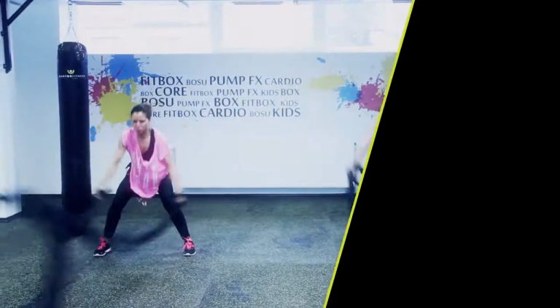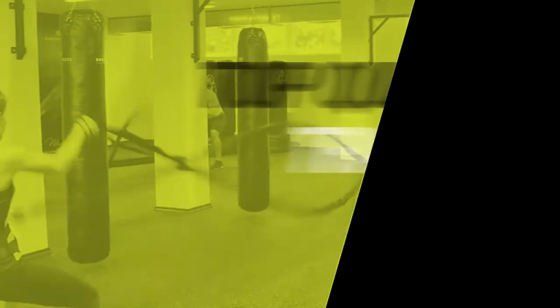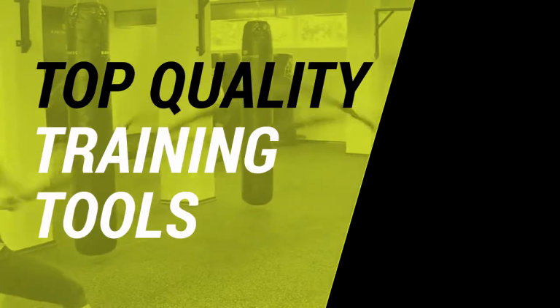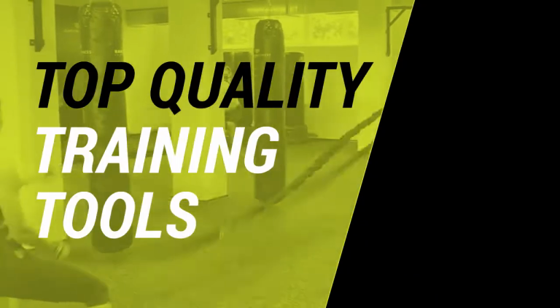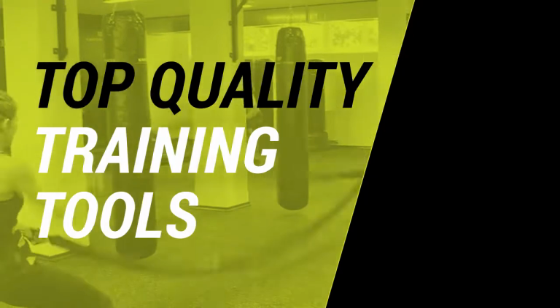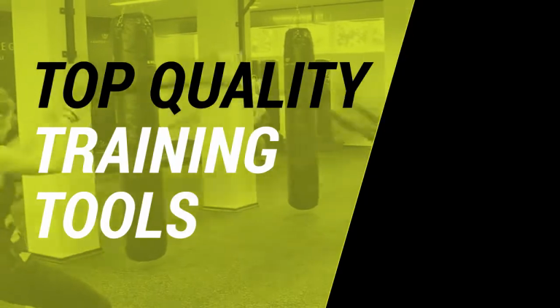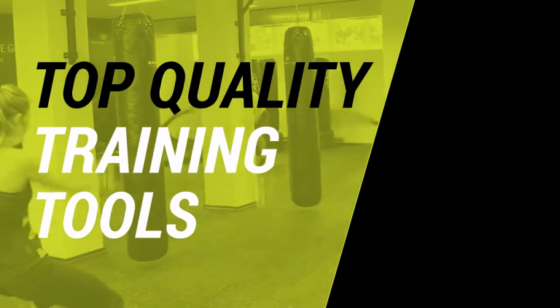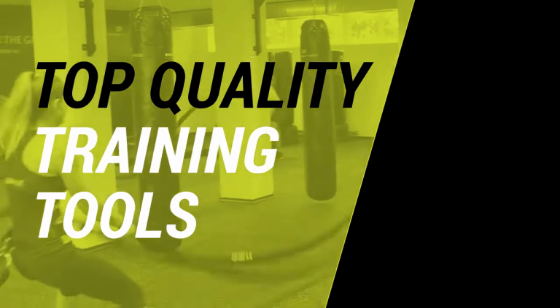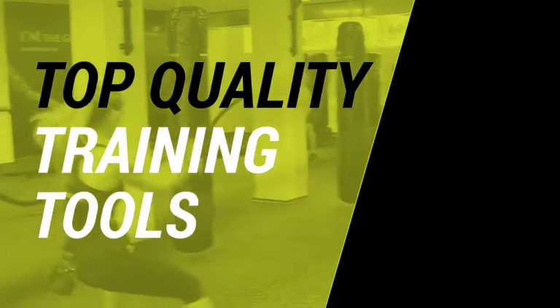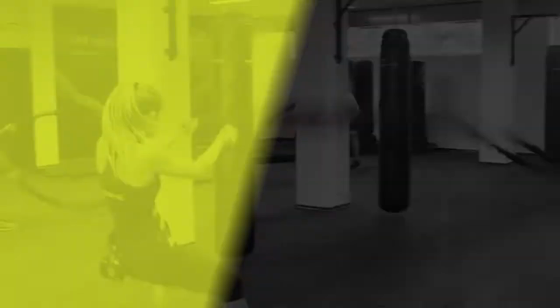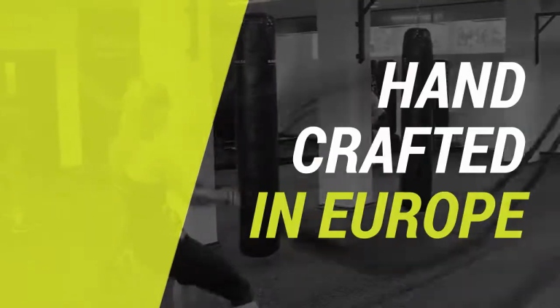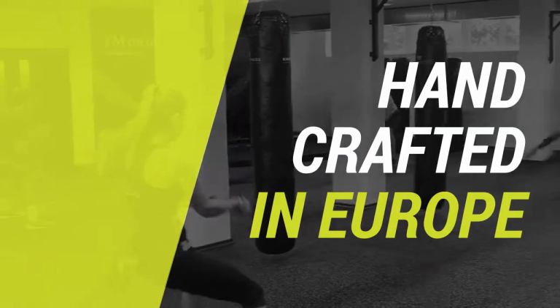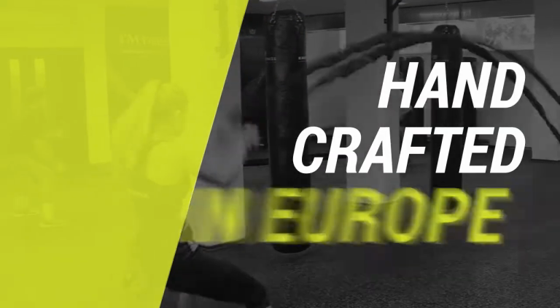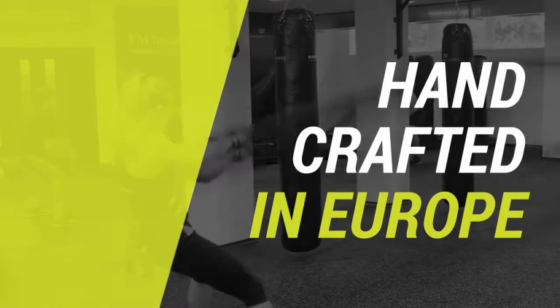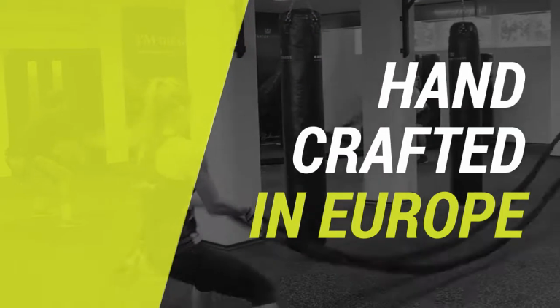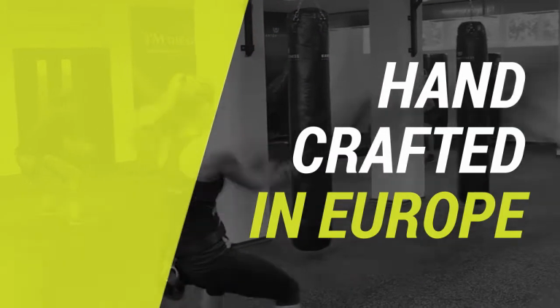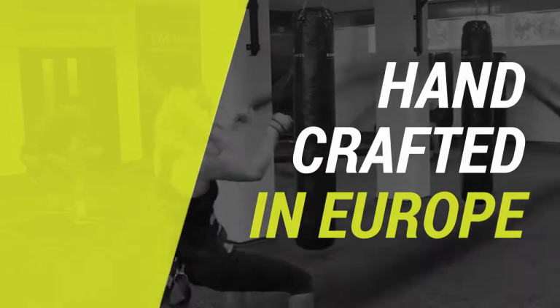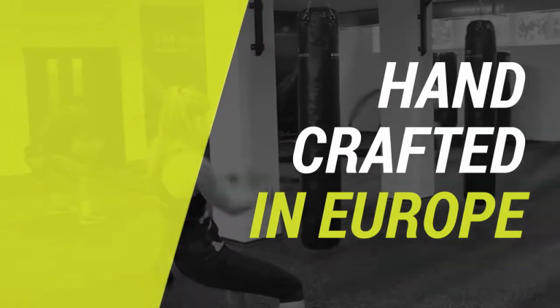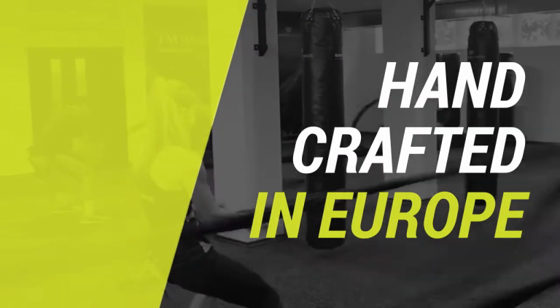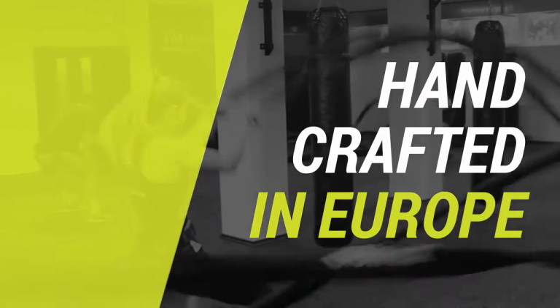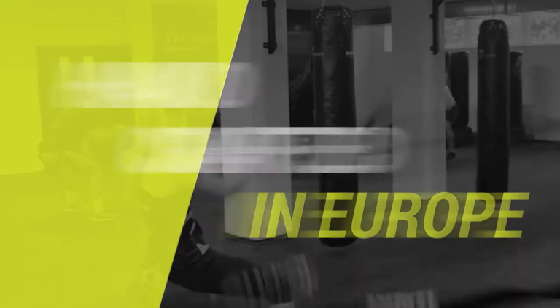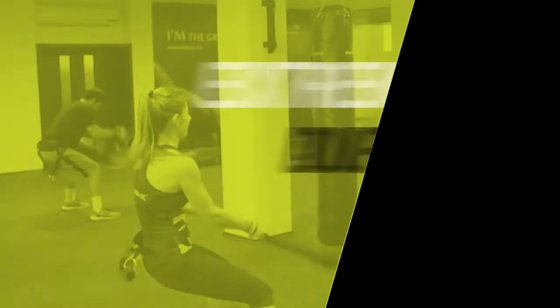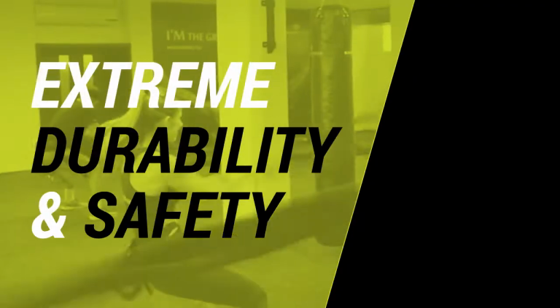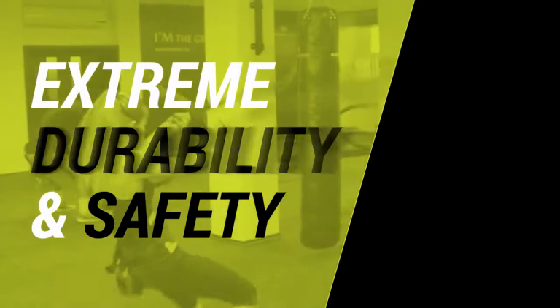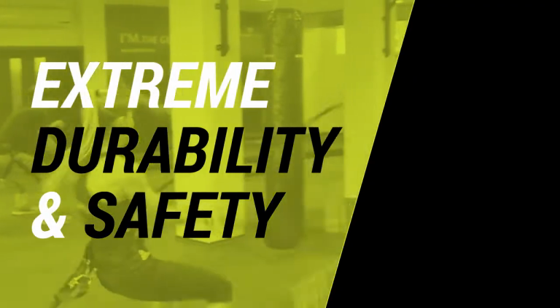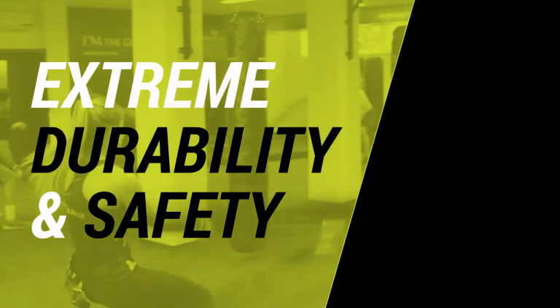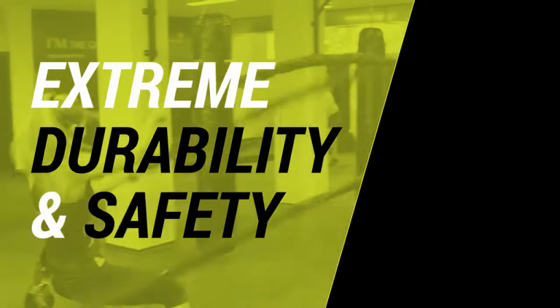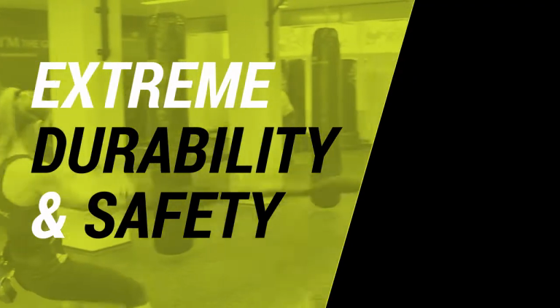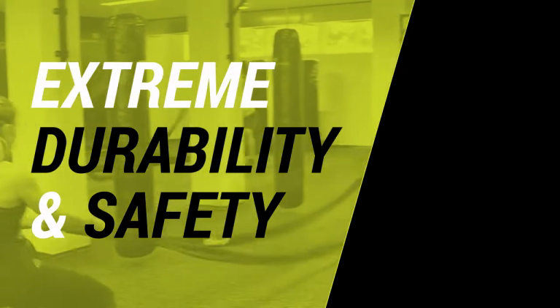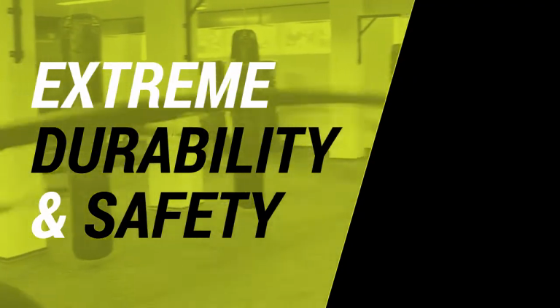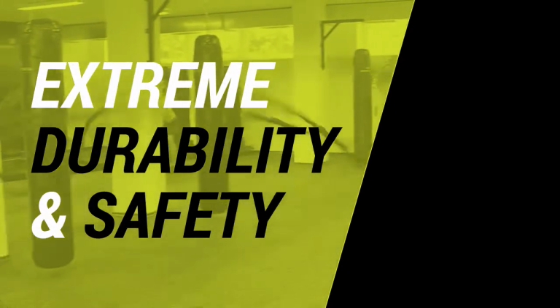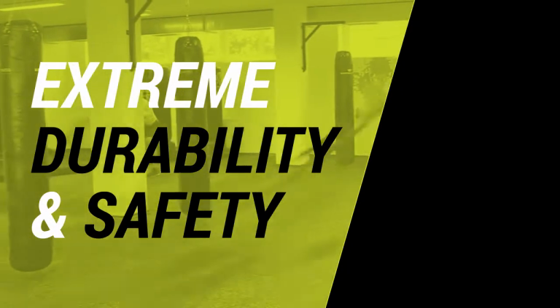GUN-X ropes are top quality training tools, handcrafted in Europe from the best available materials, which makes them the most durable and safest training tool for a user.